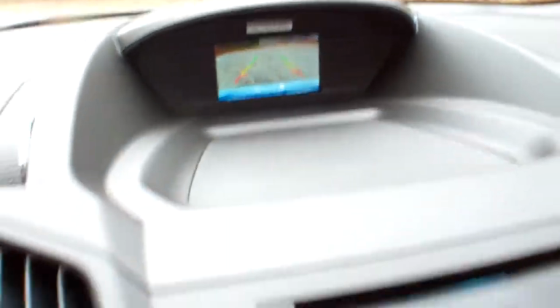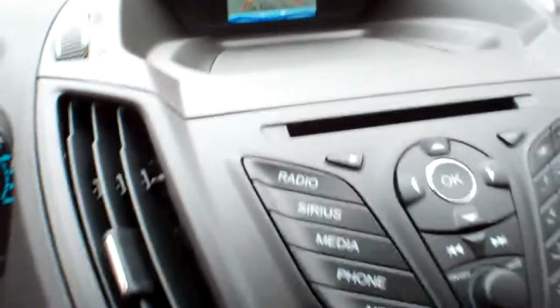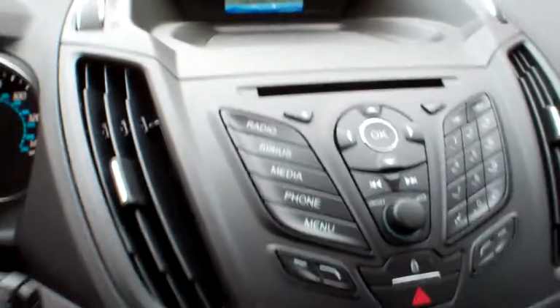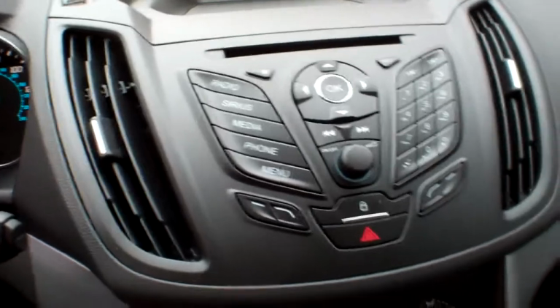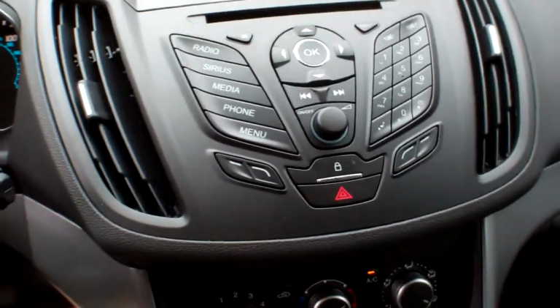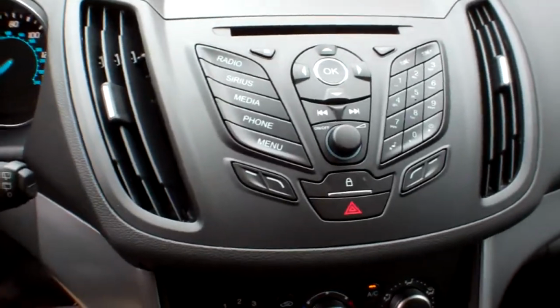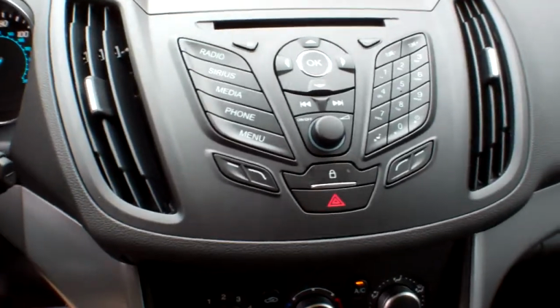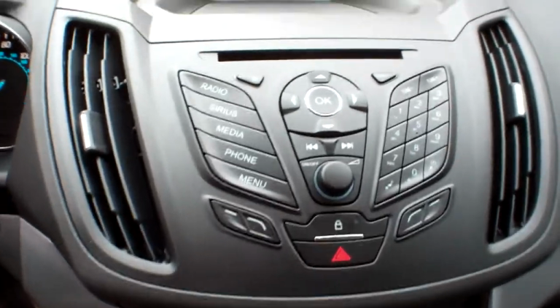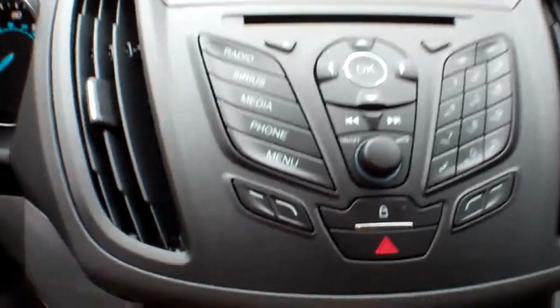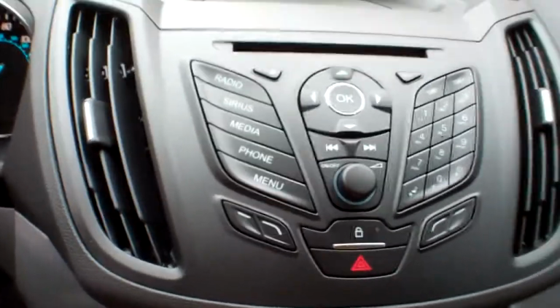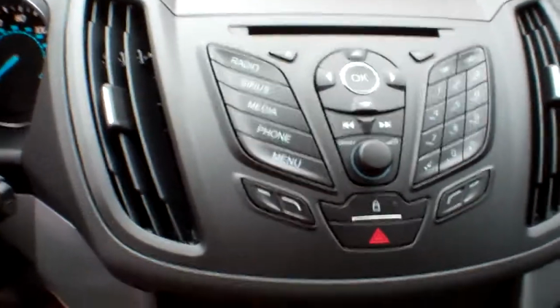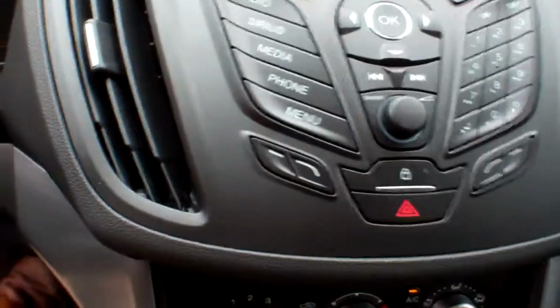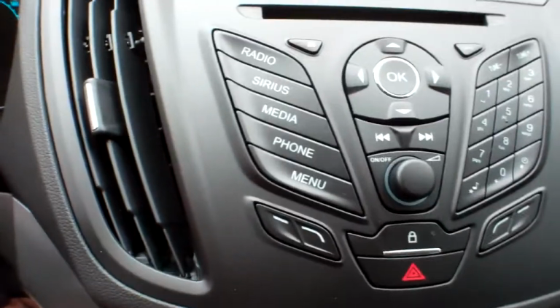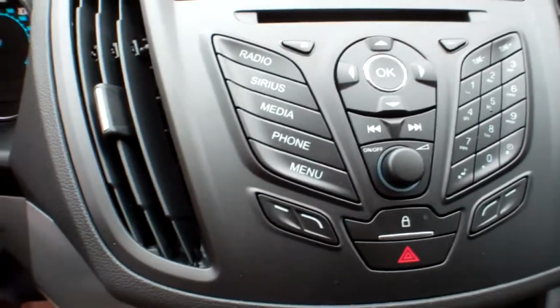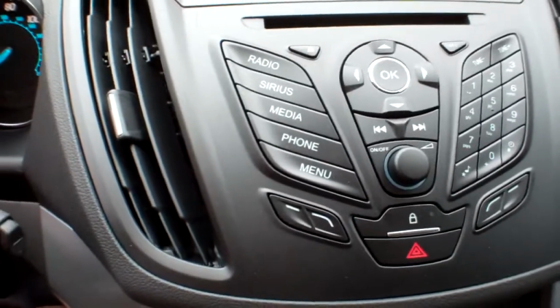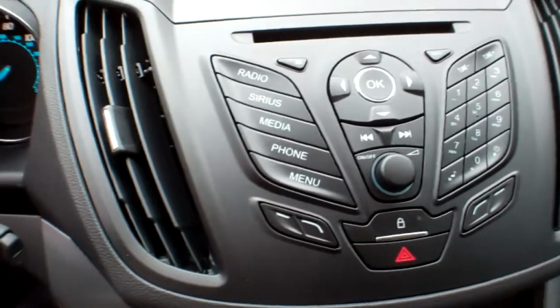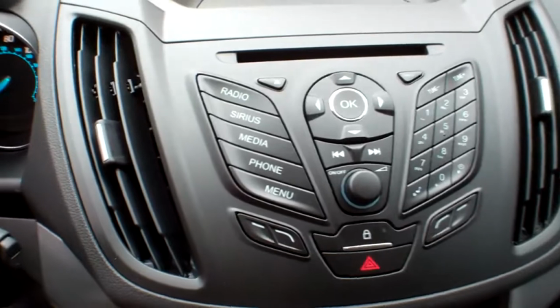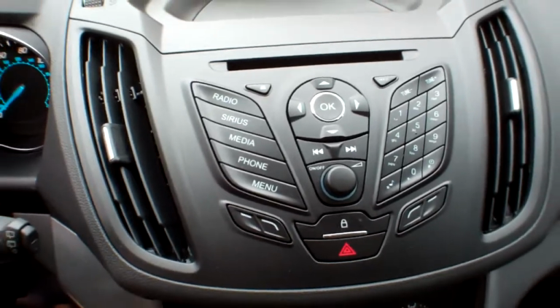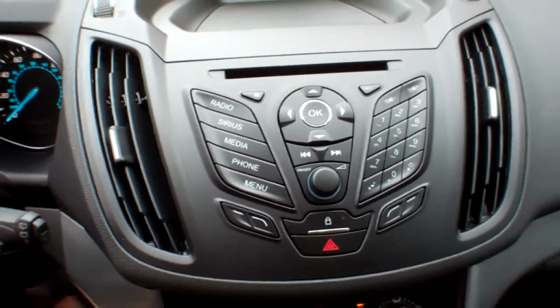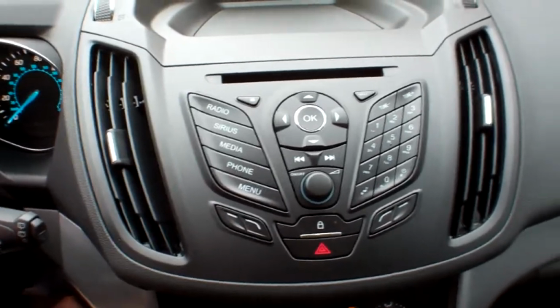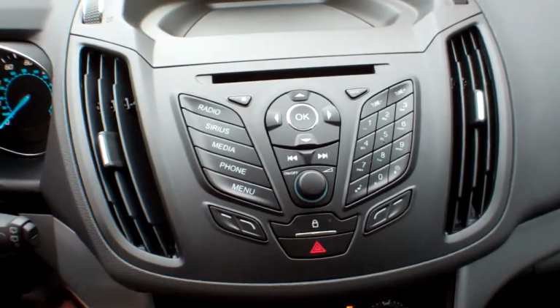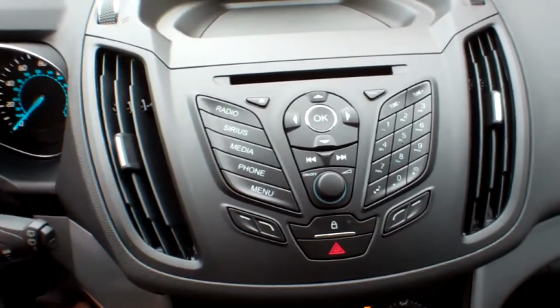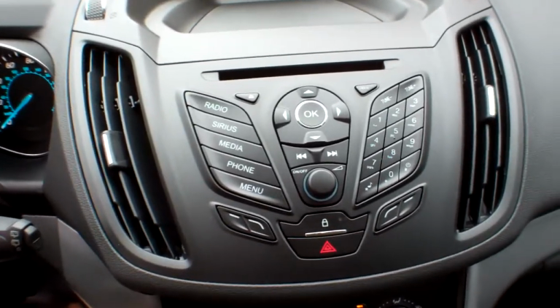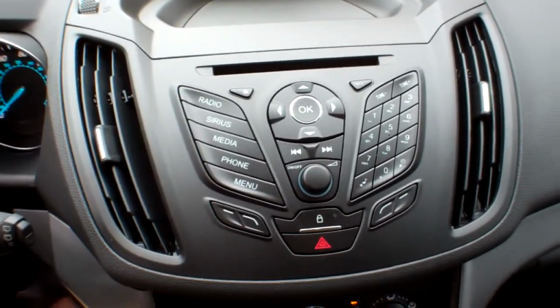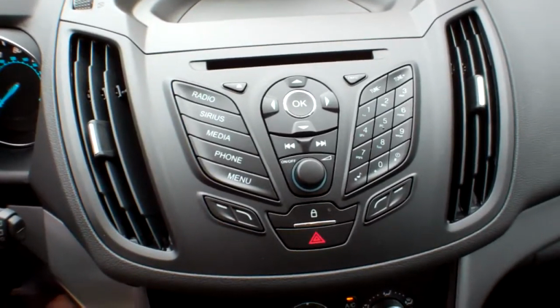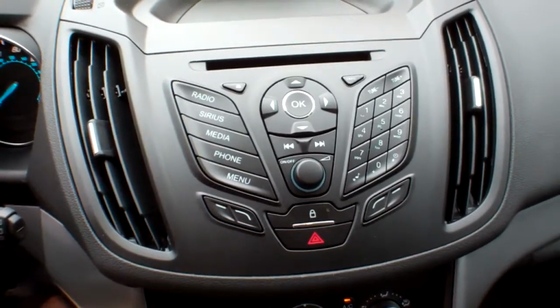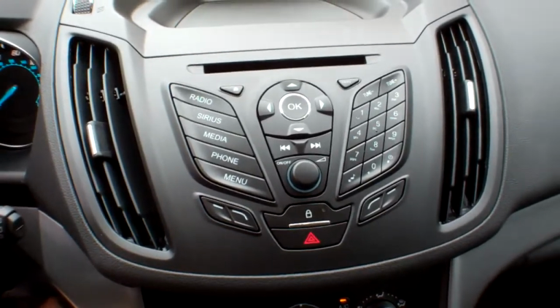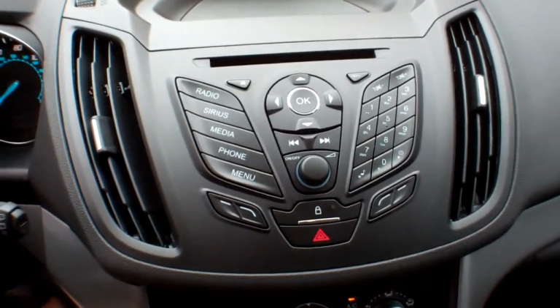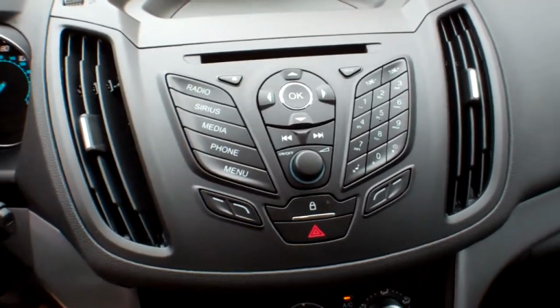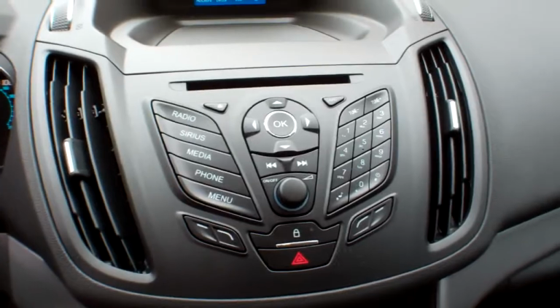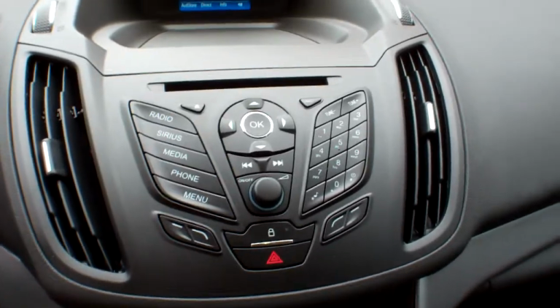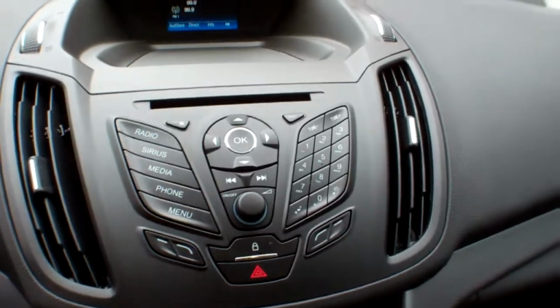That's your Bluetooth technology. The entertainment system — we do have Sirius satellite radio, AM, FM, and a single disc CD player with MP3 capability.